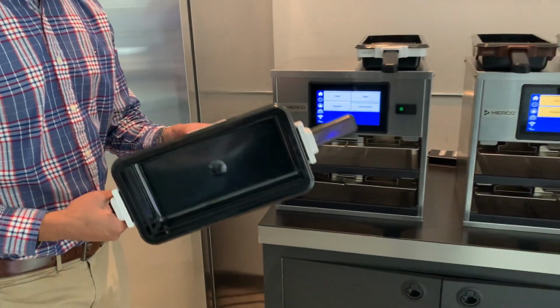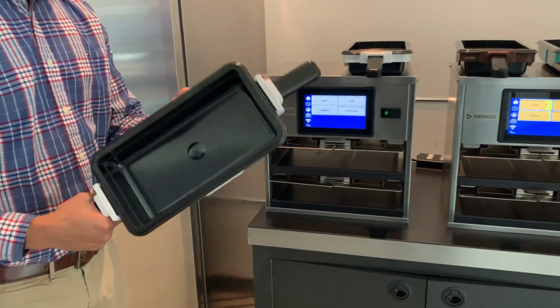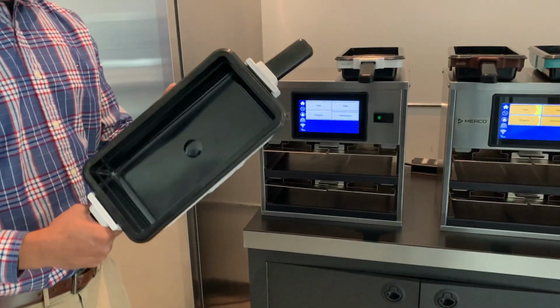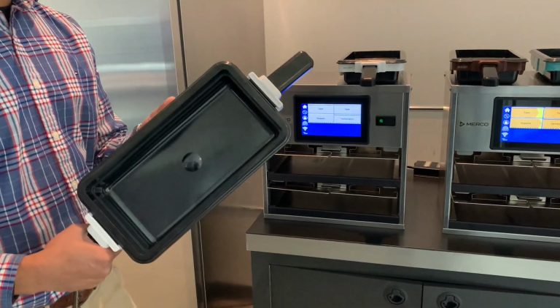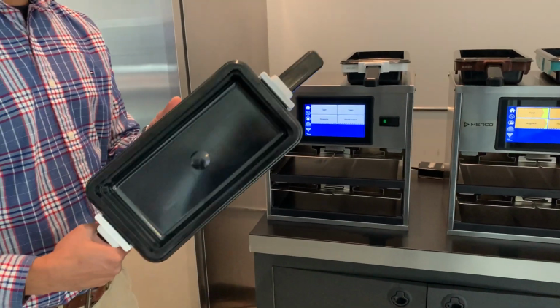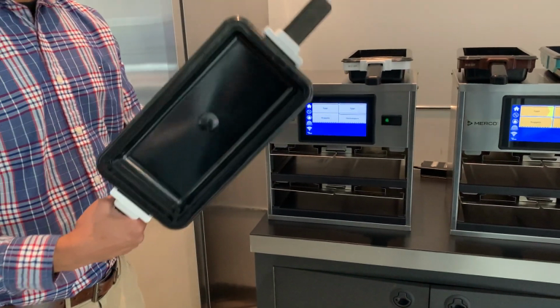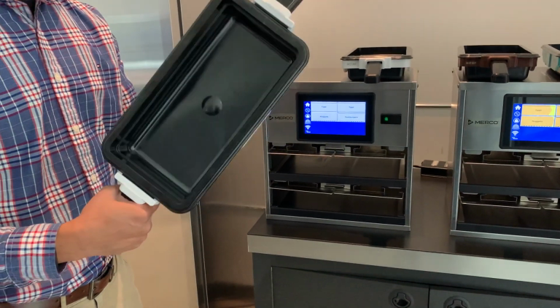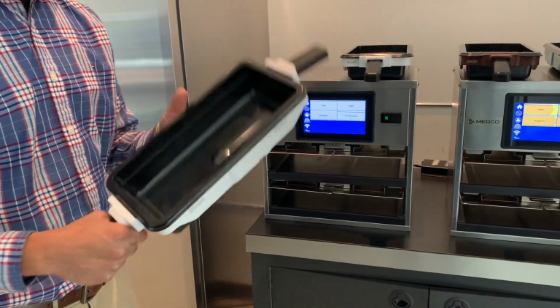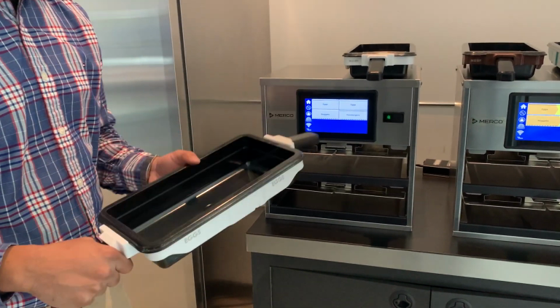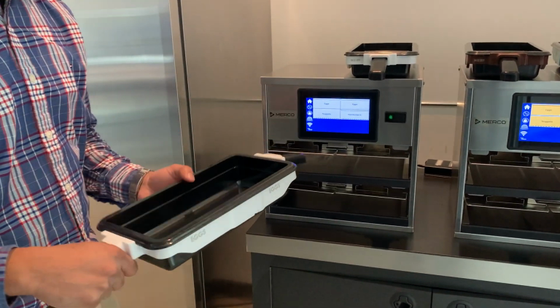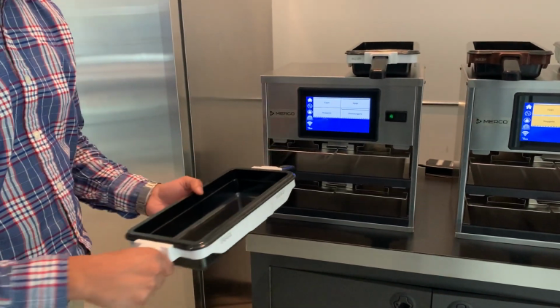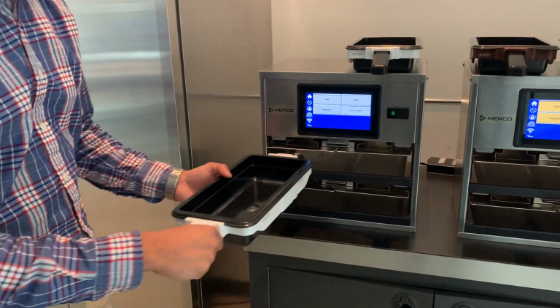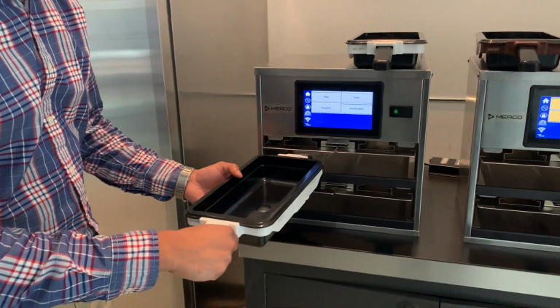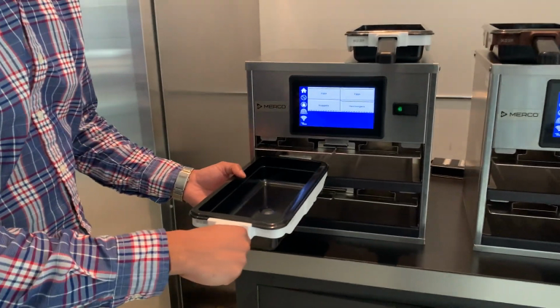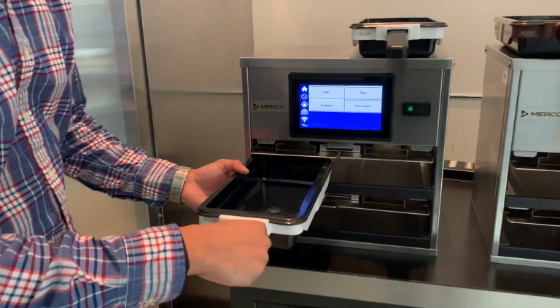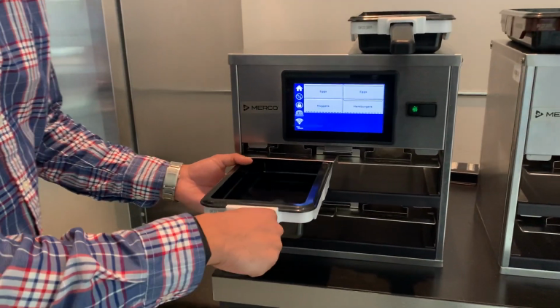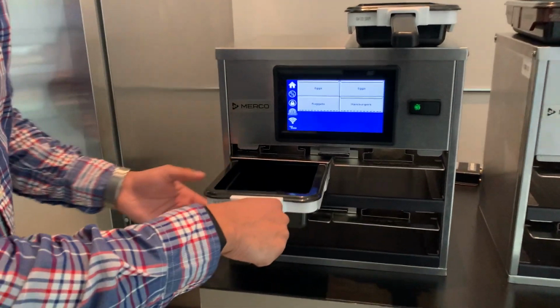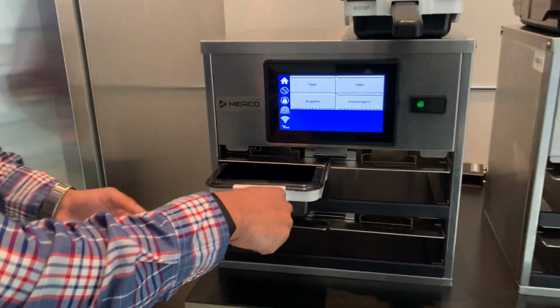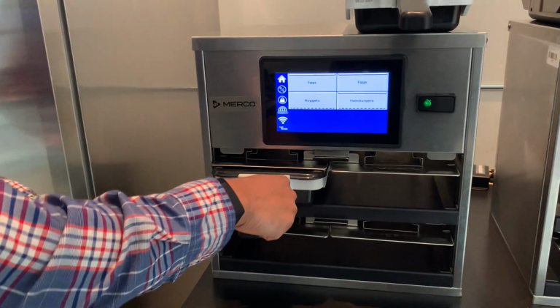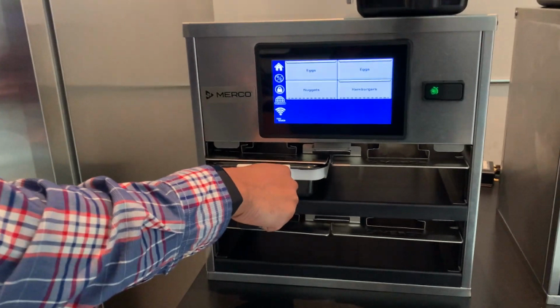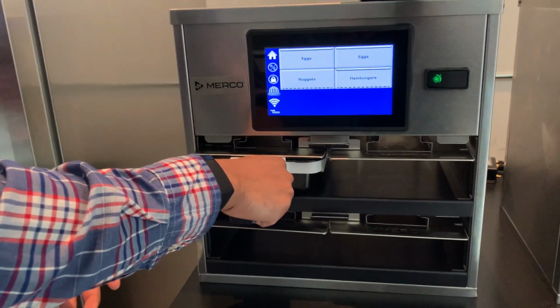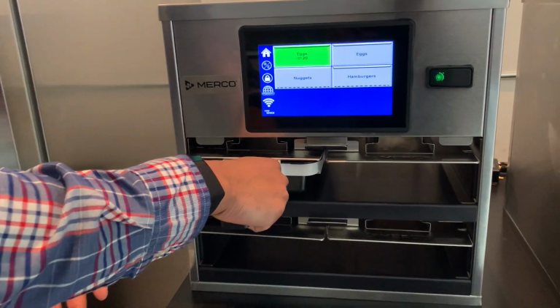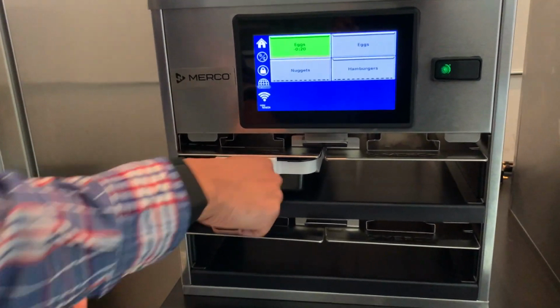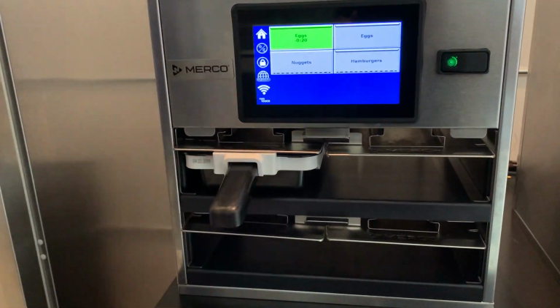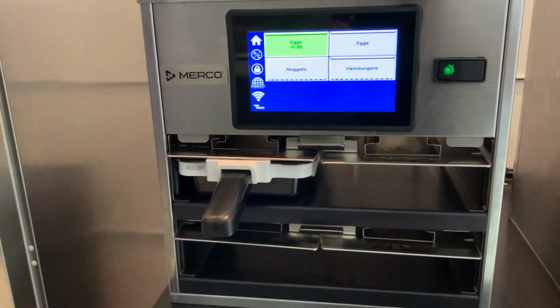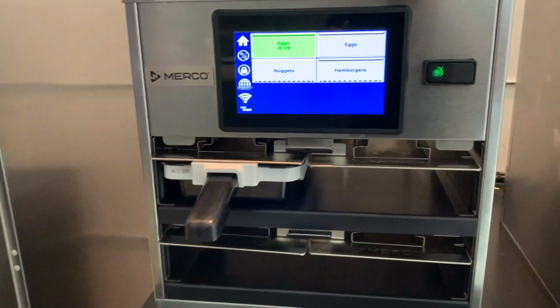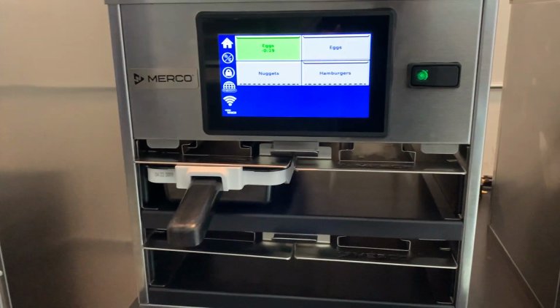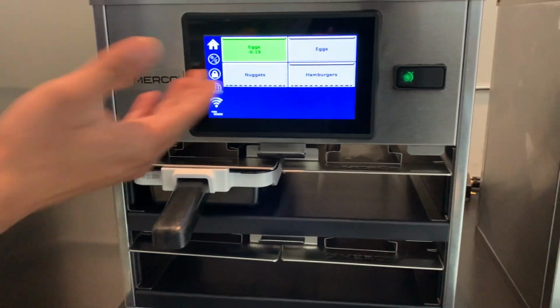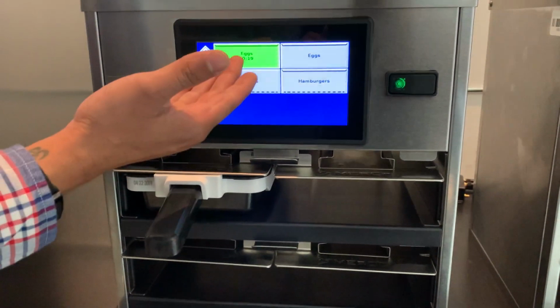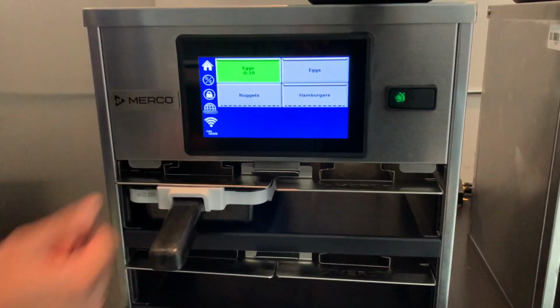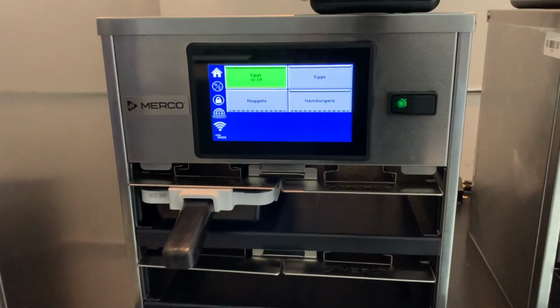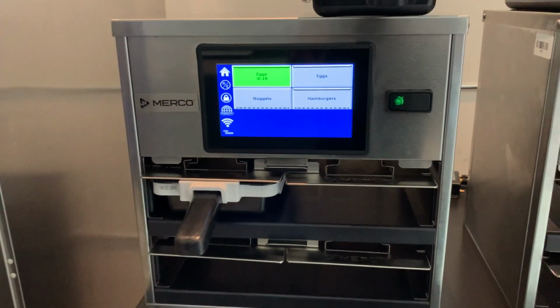To start the timer, we take this pan and place it in the slot that is programmed for X, and the timer starts automatically.